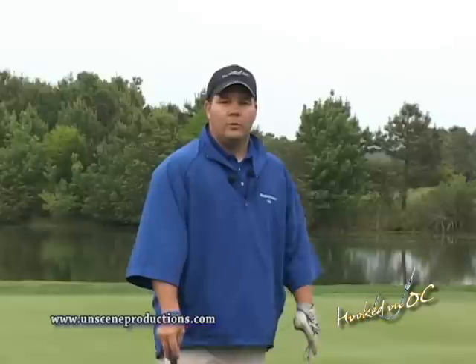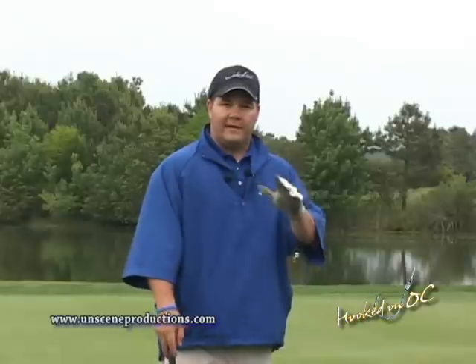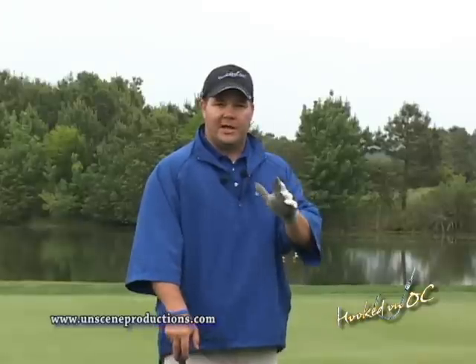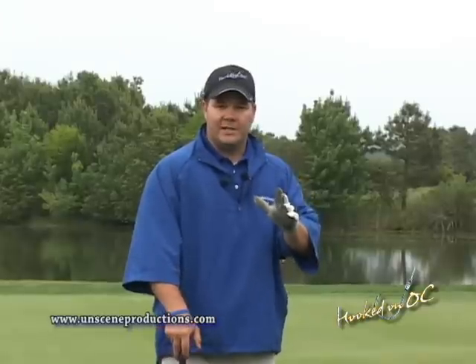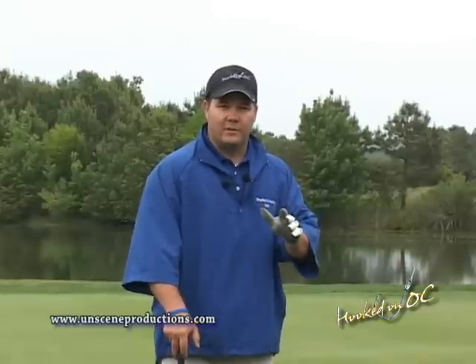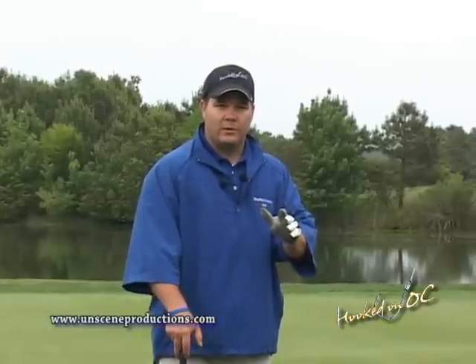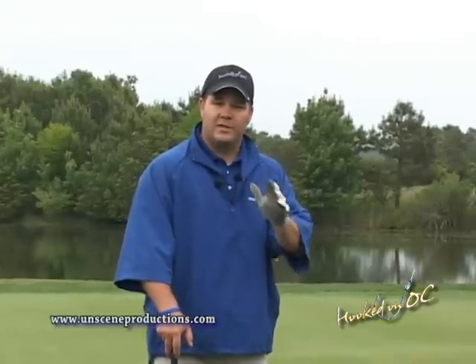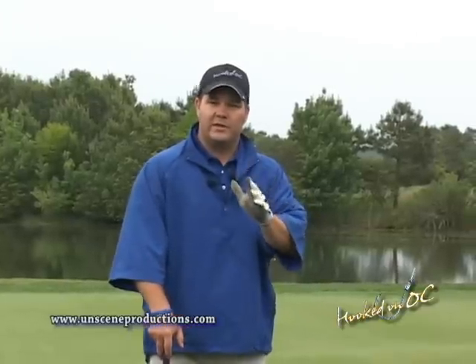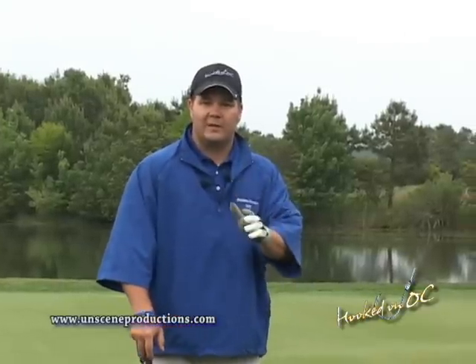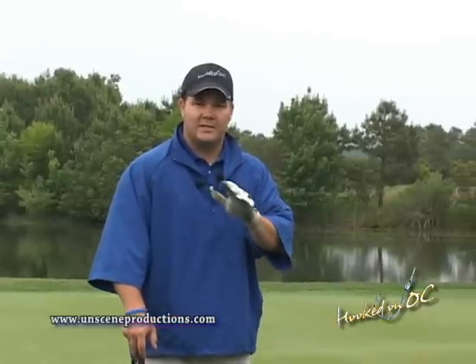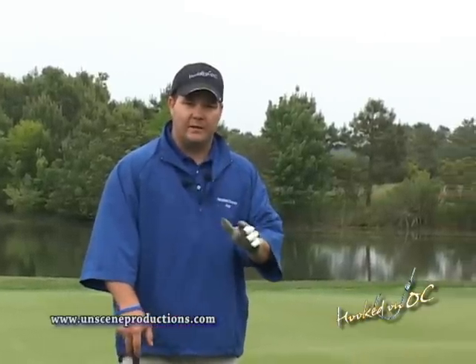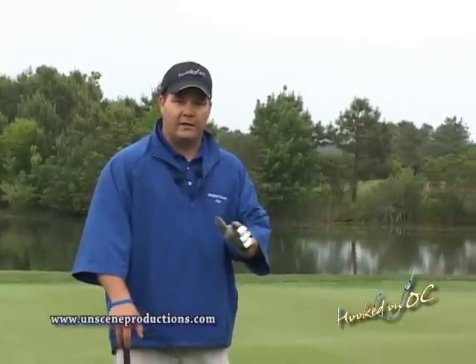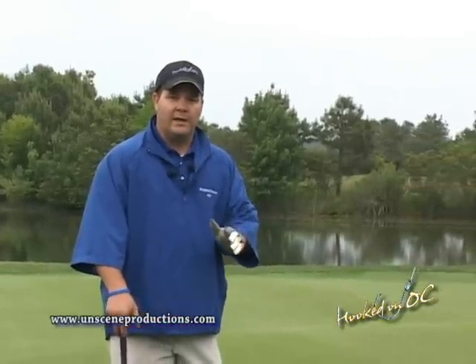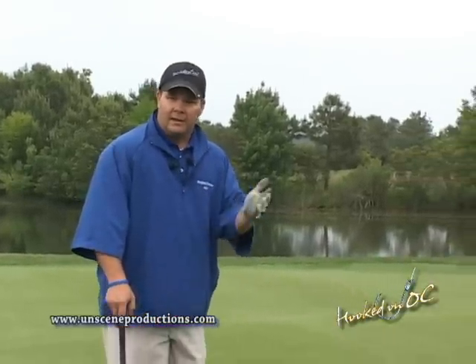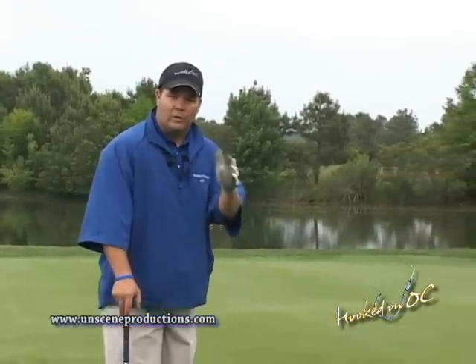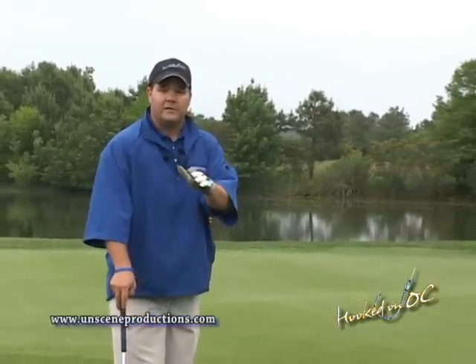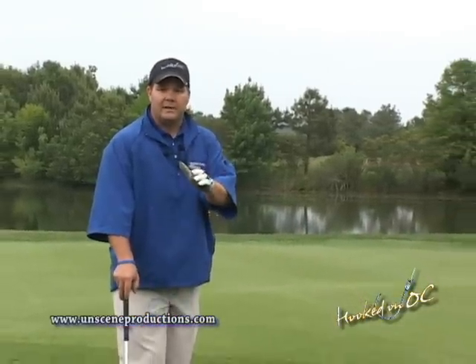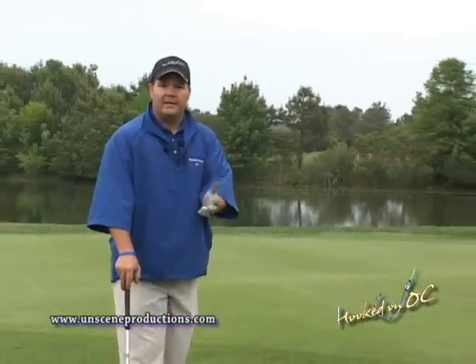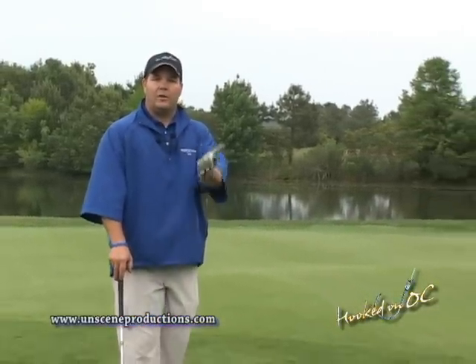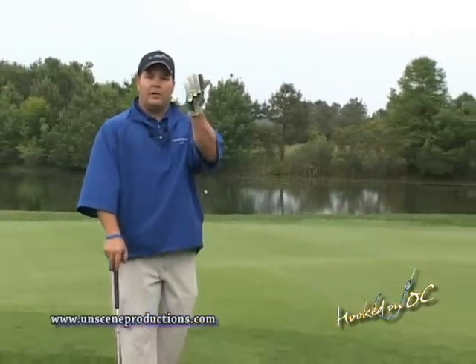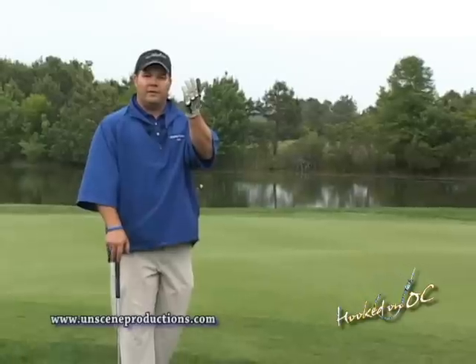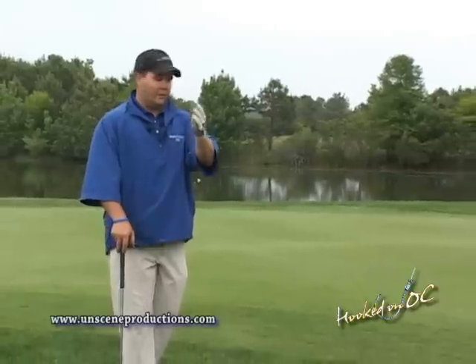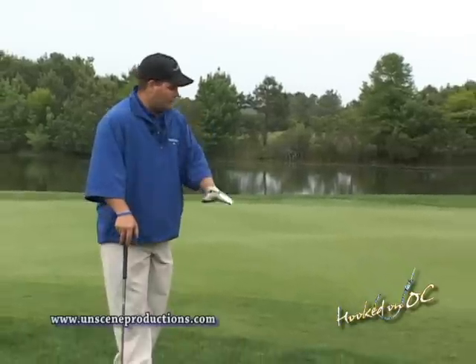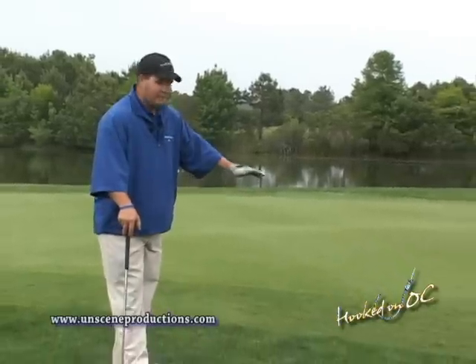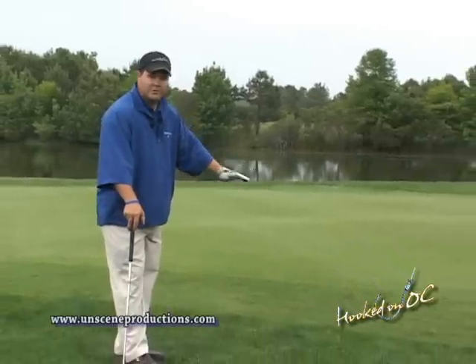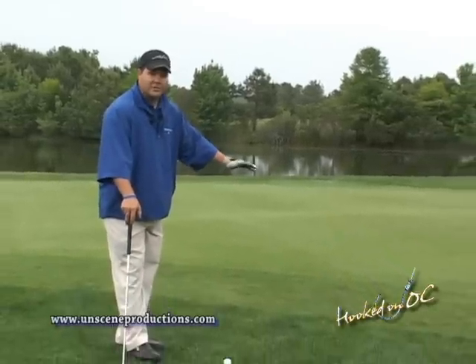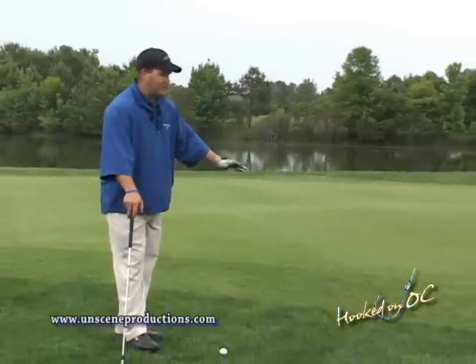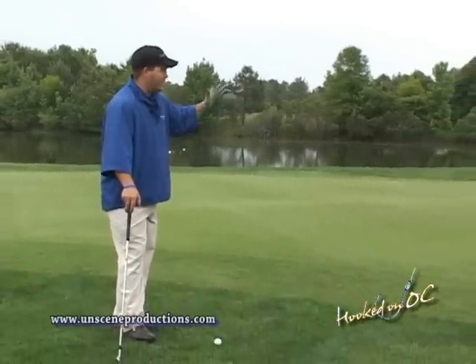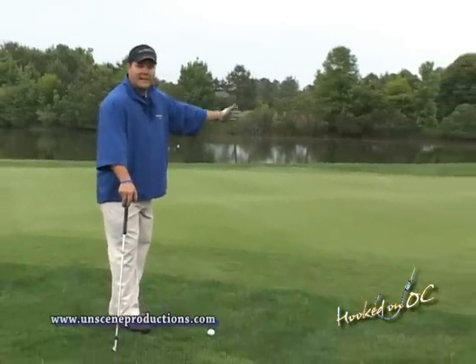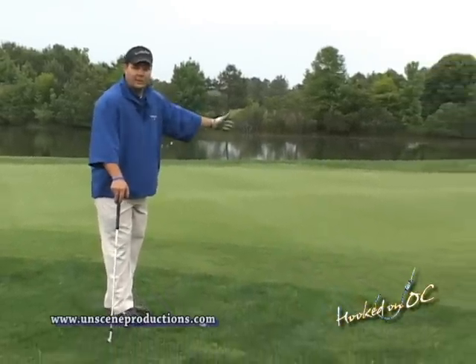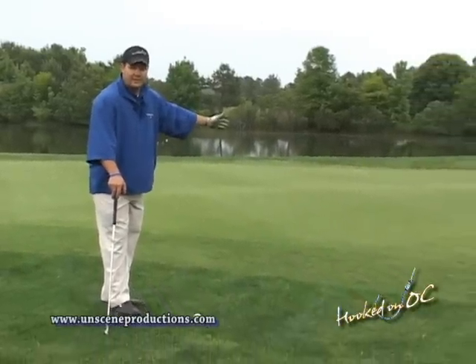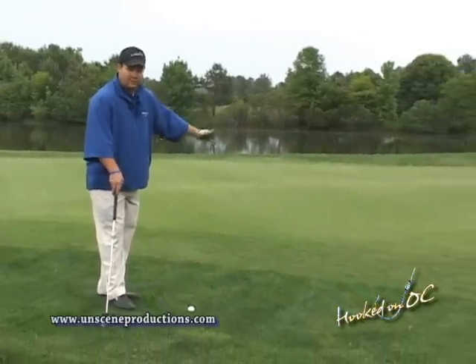When you've got the shot with less green to work with, pitching wedge or sand wedge is definitely the way to go. The more lofted club will allow you to get the ball up off the ground, over top of any obstruction in your way, and then stop it quickly as it gets to the hole.